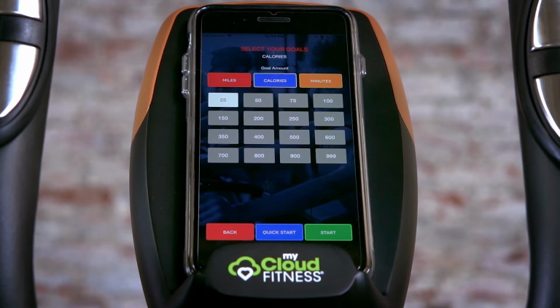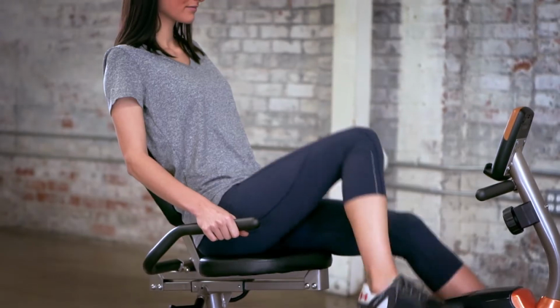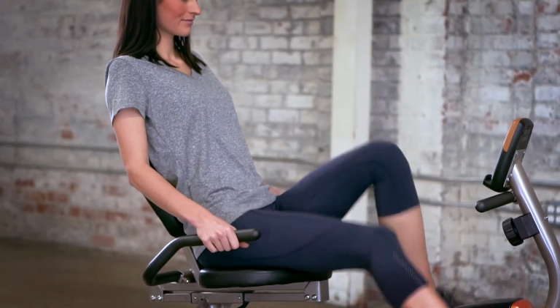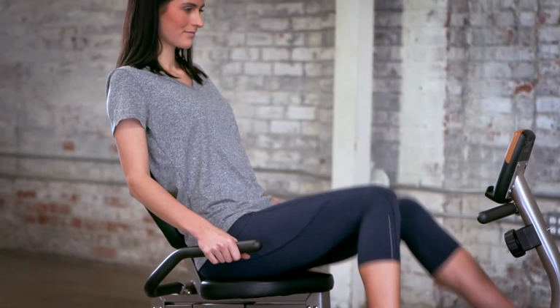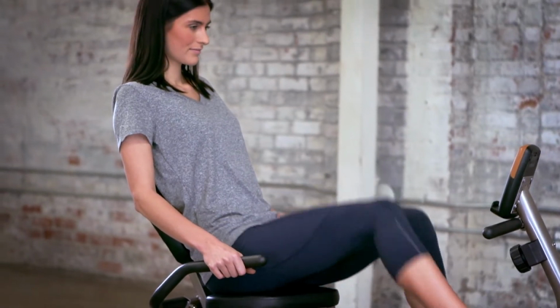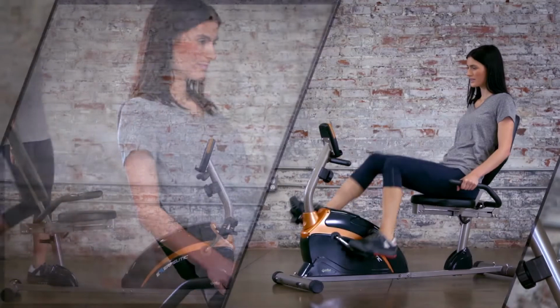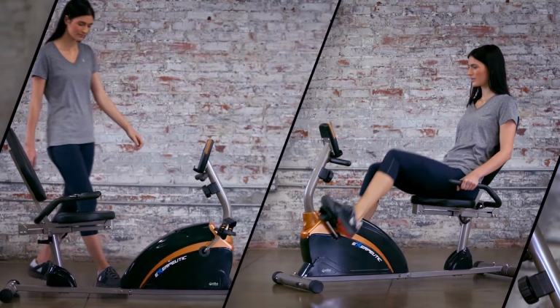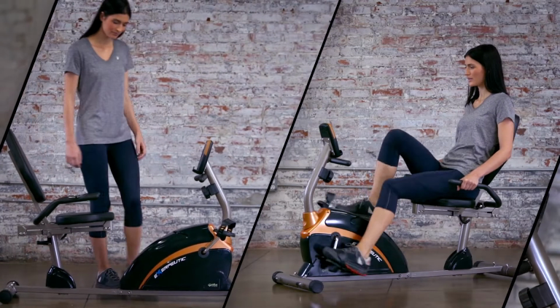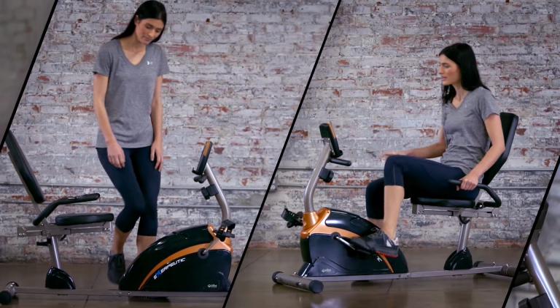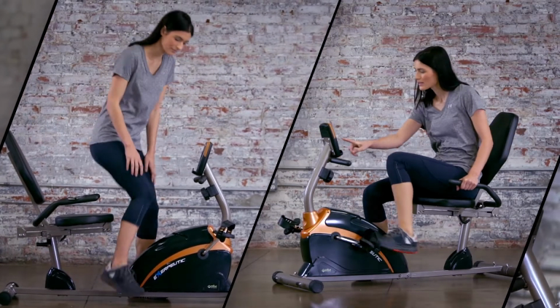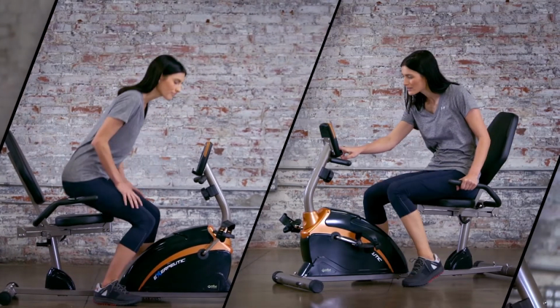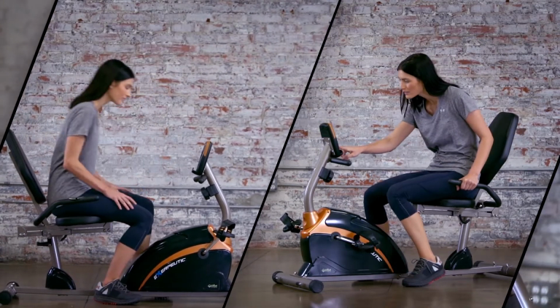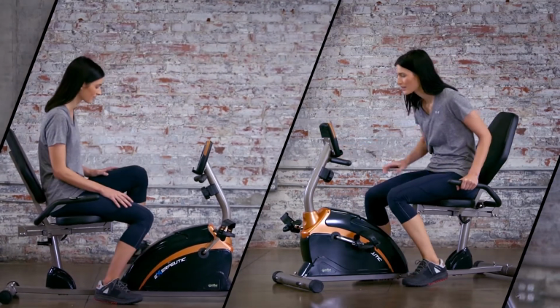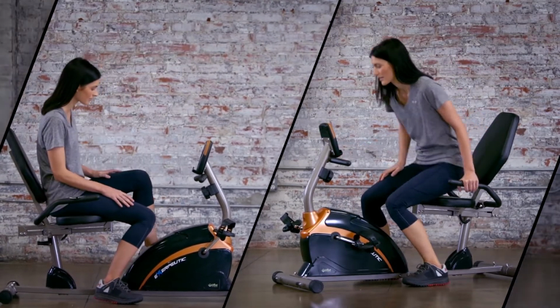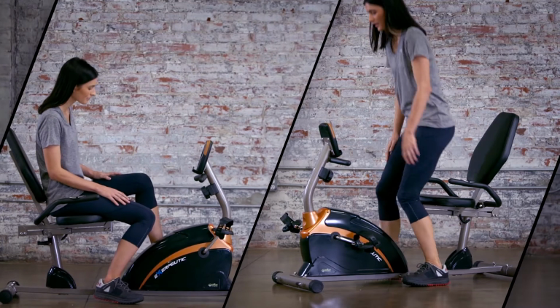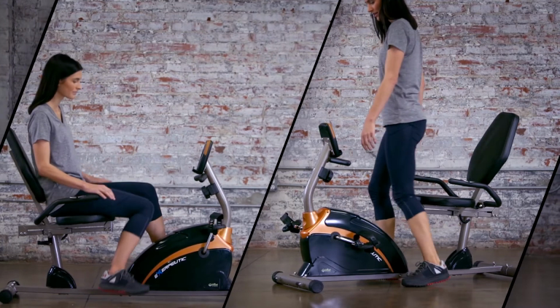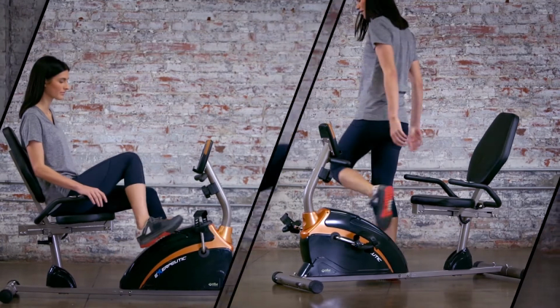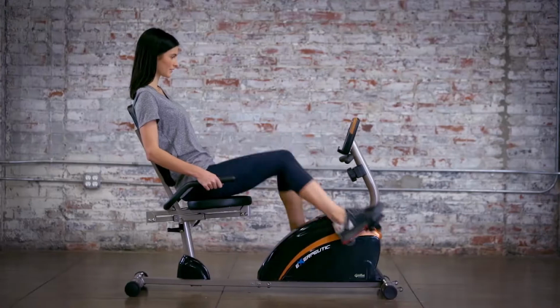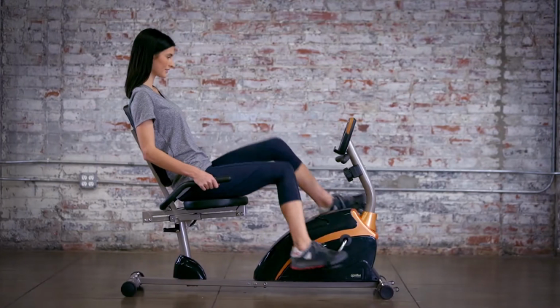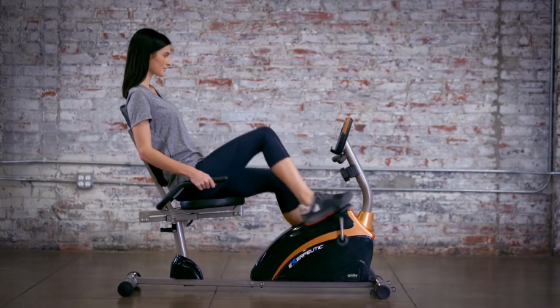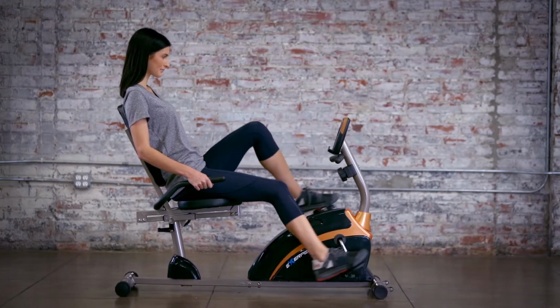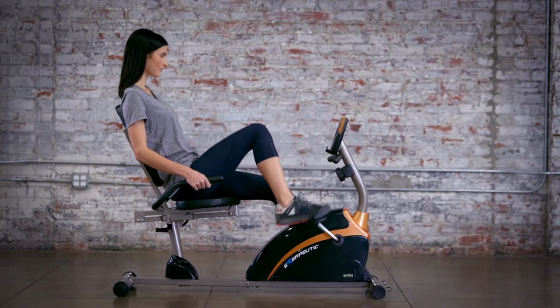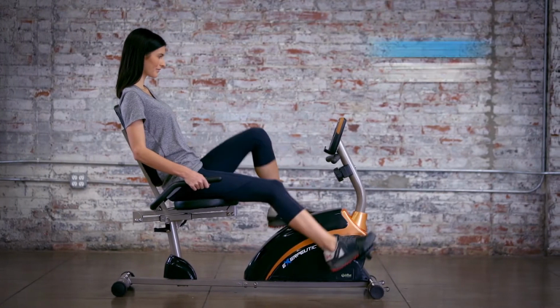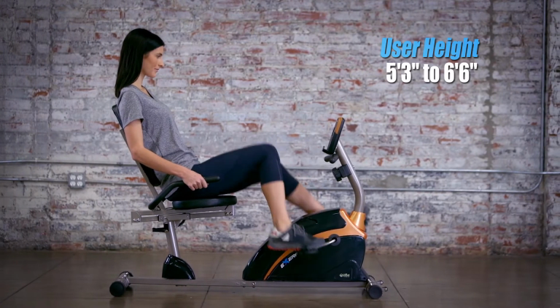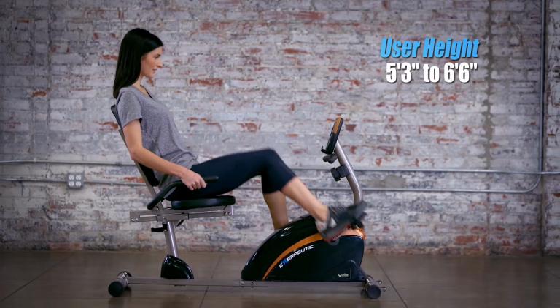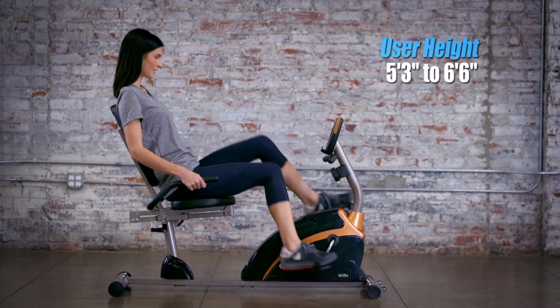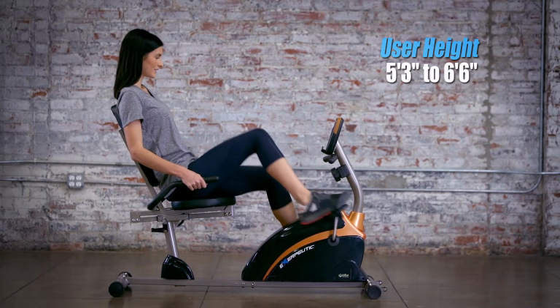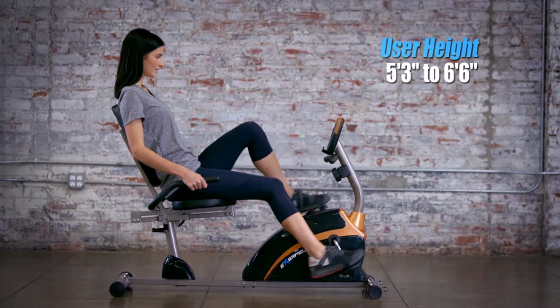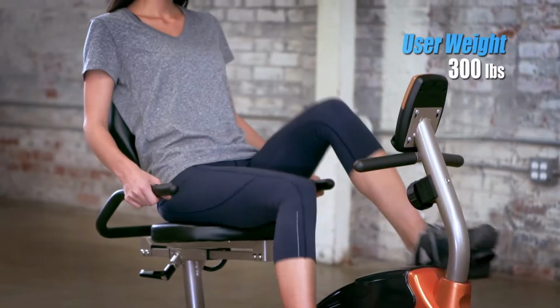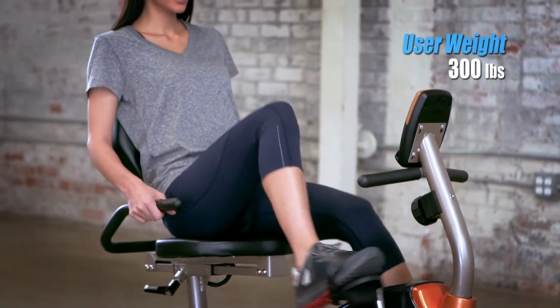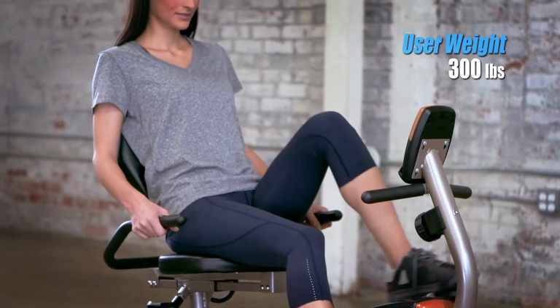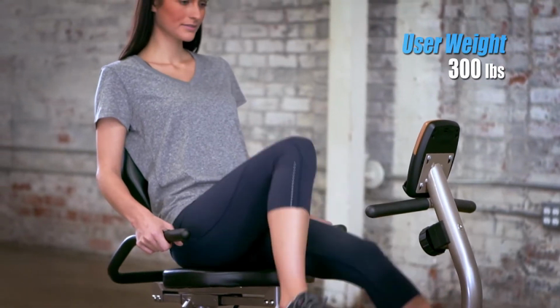The step-through design allows users to get easily on and off the bike, which is capable of supporting users between 5'3'' and 6'6'' and up to 300 lbs.